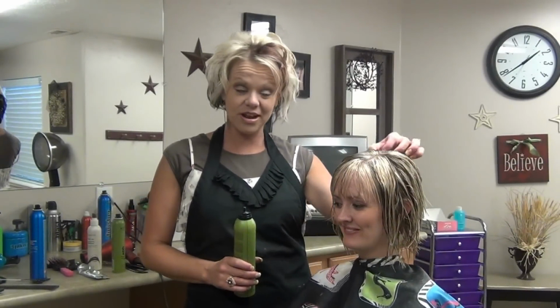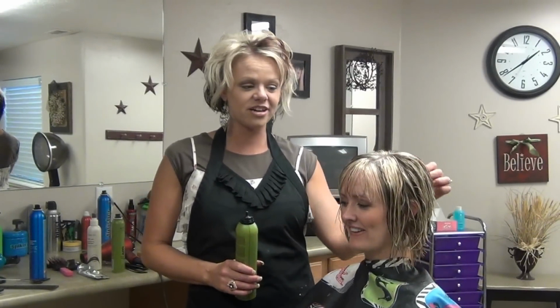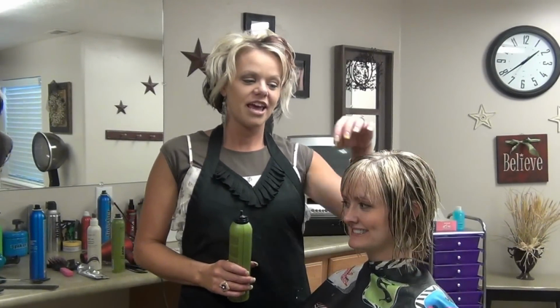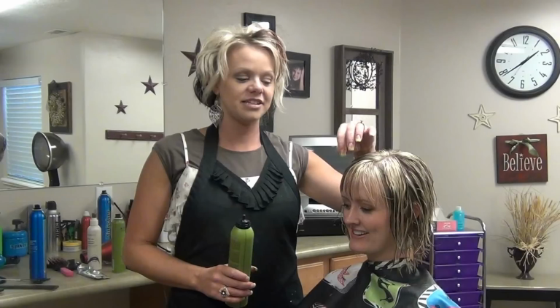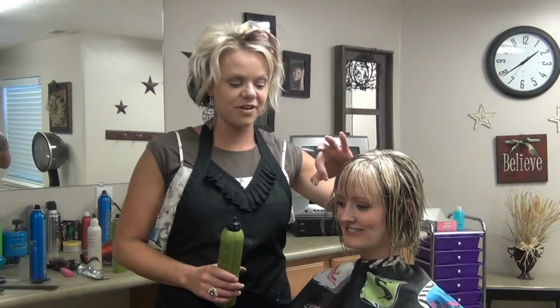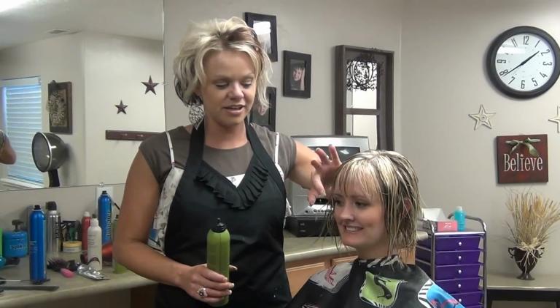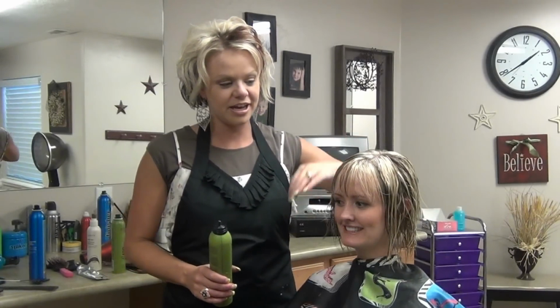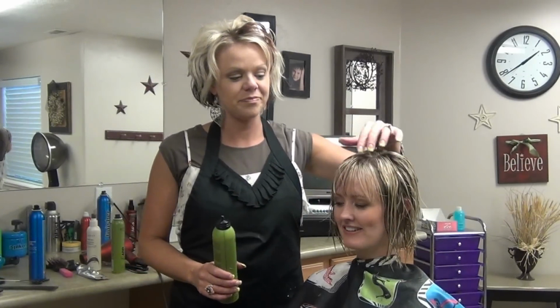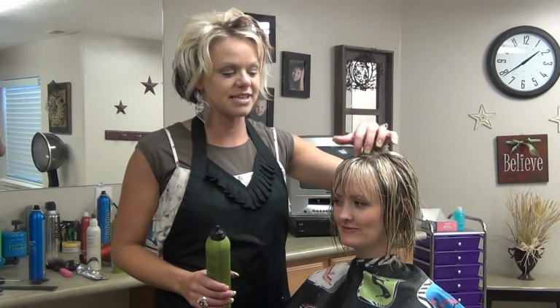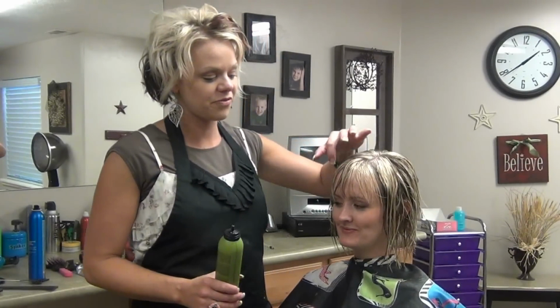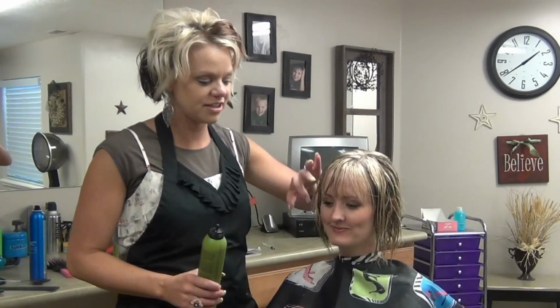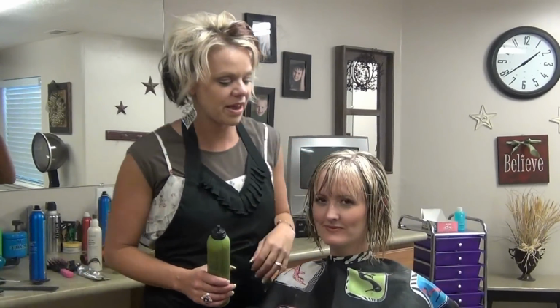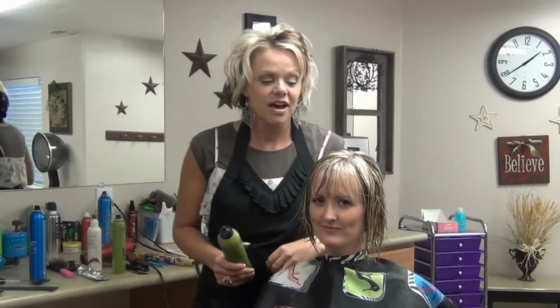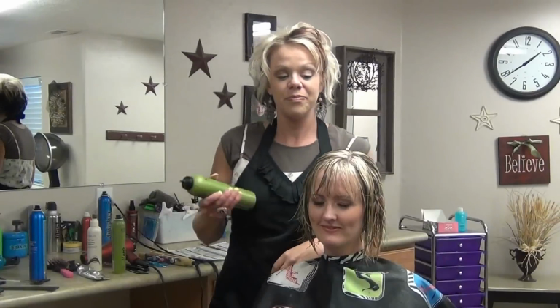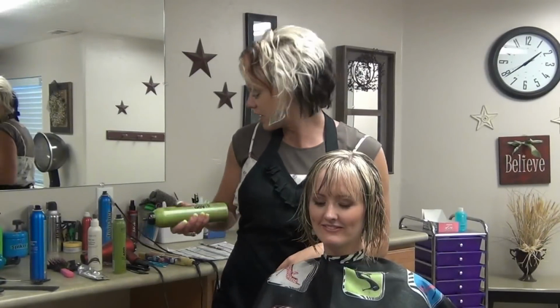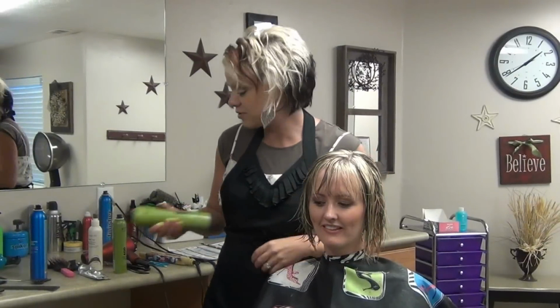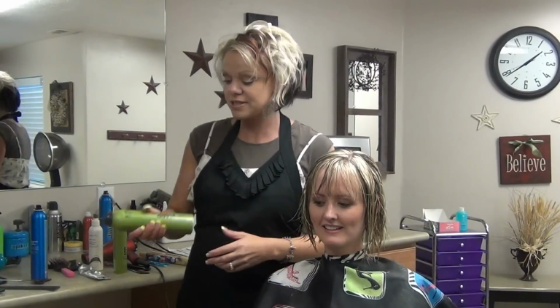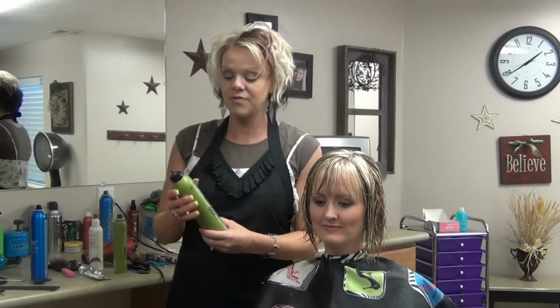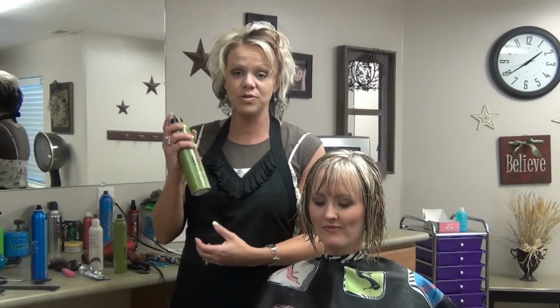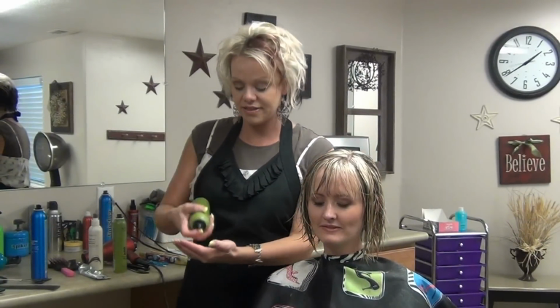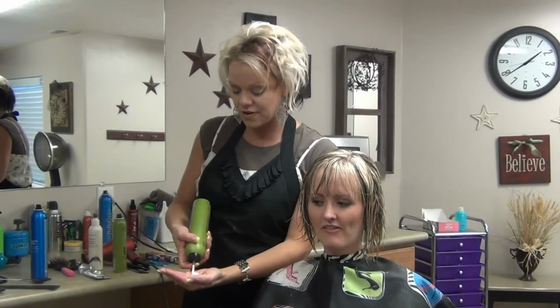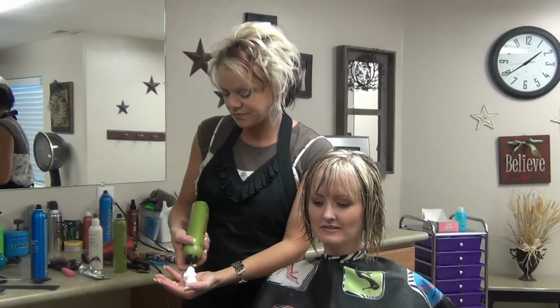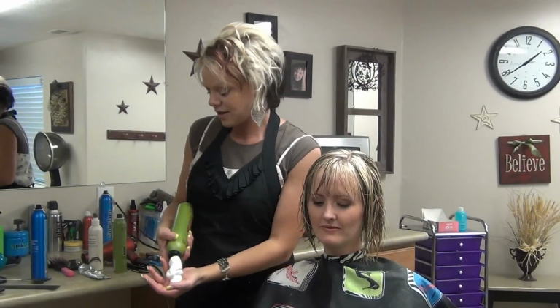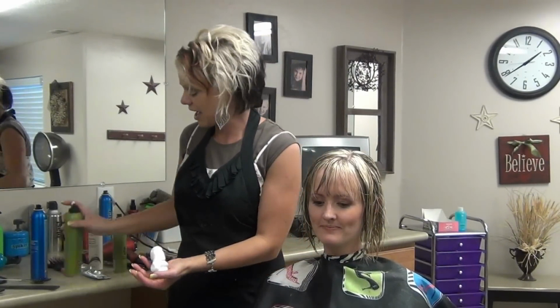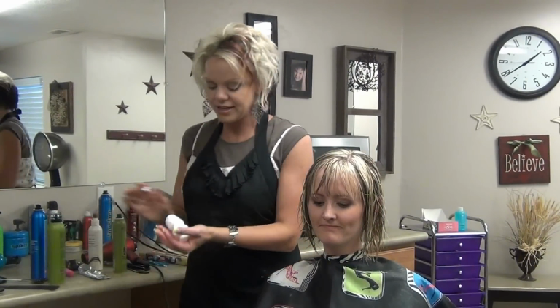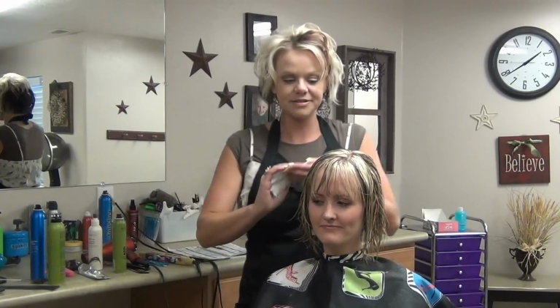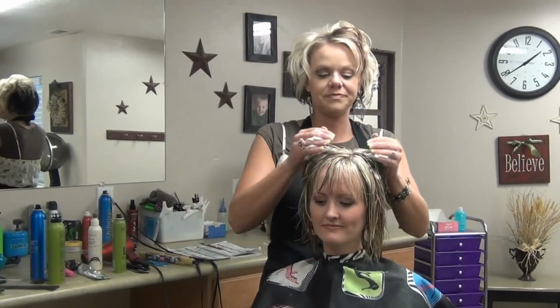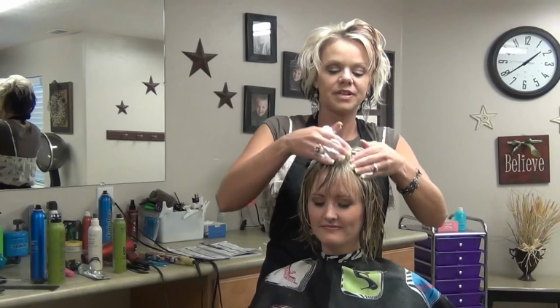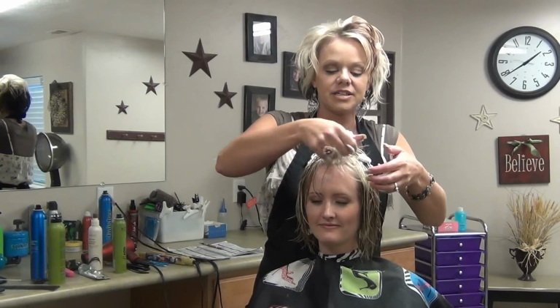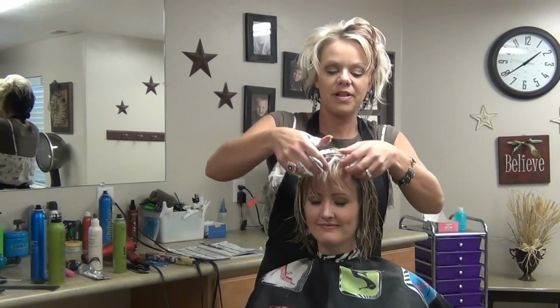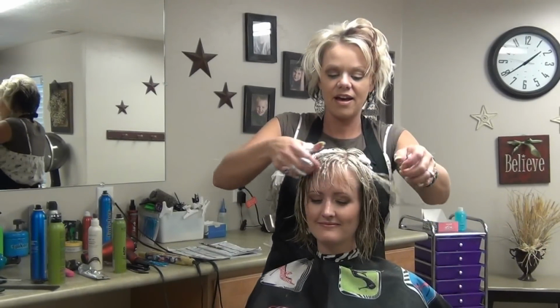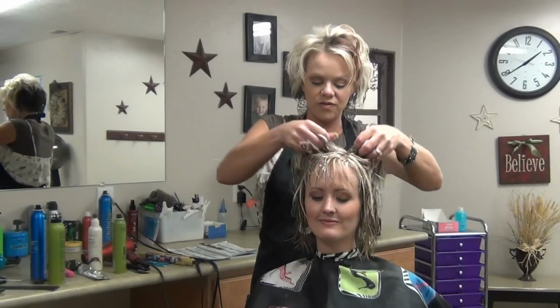She's grown out her layers and some fun things out in the front with the straightening. What we're going to do is put some volume mousse in it — the Add Volume from KMS. Just apply that all over.